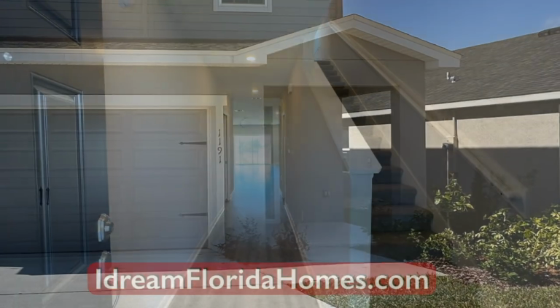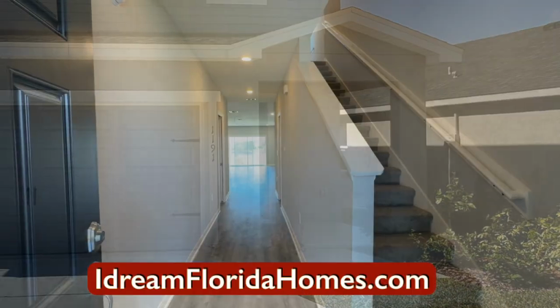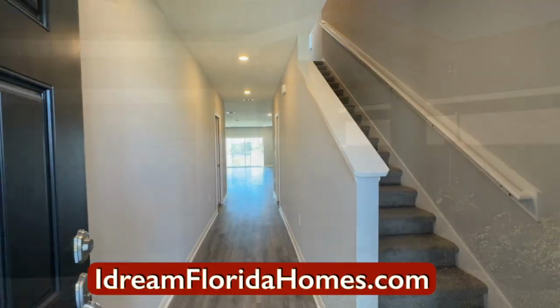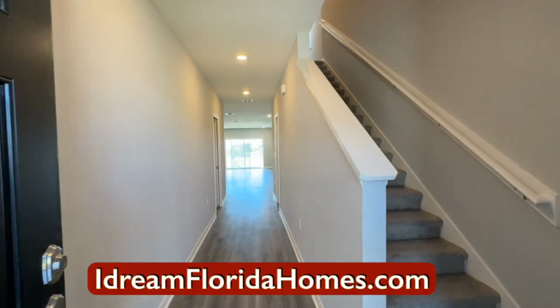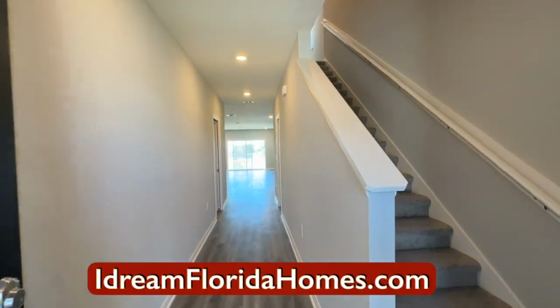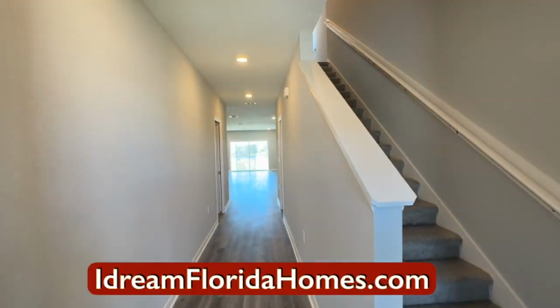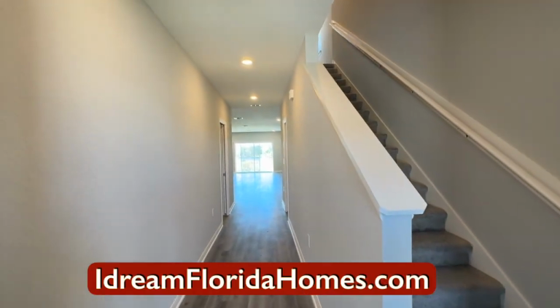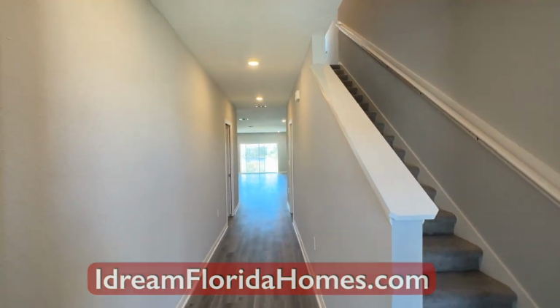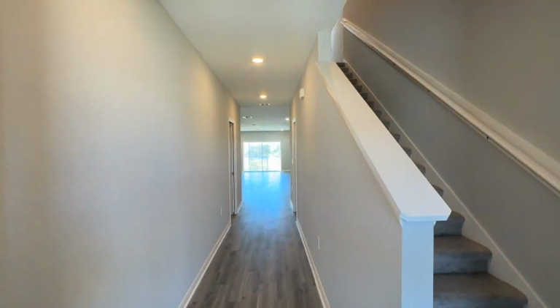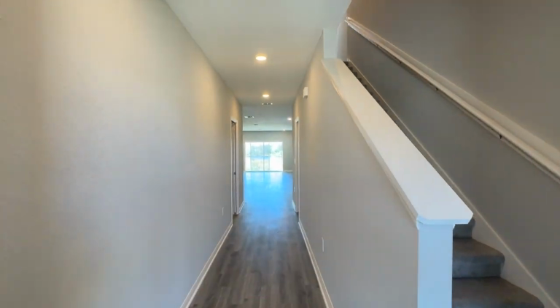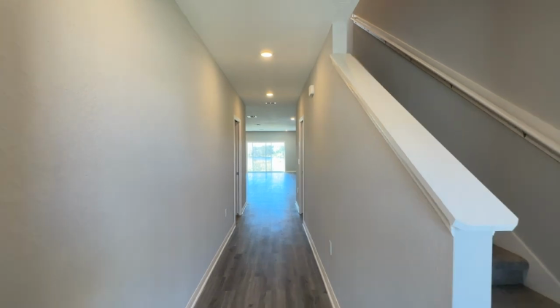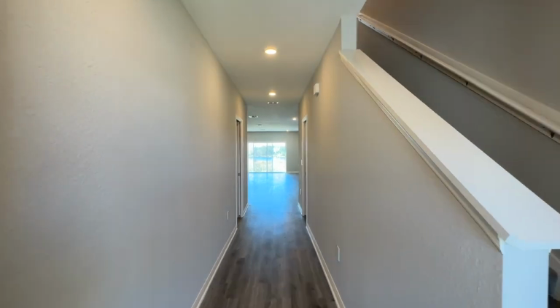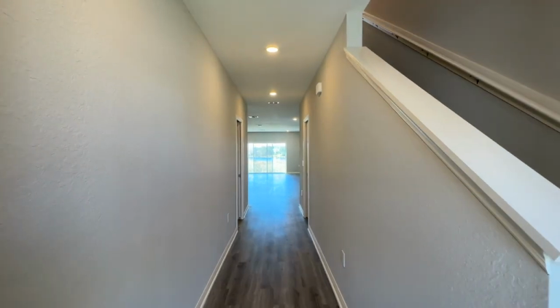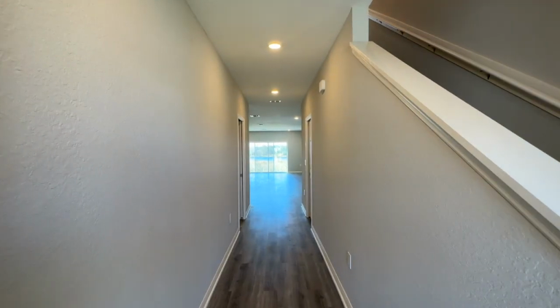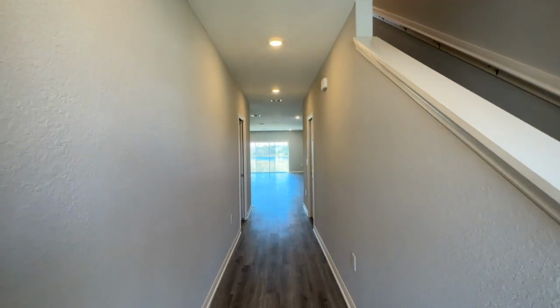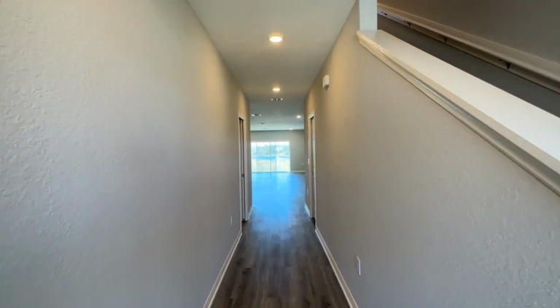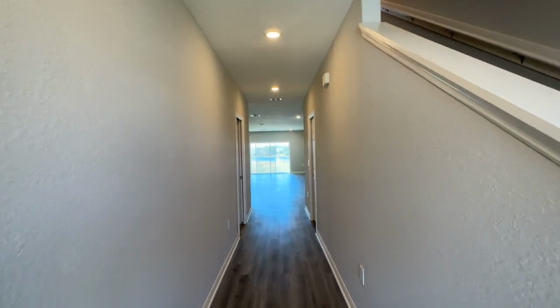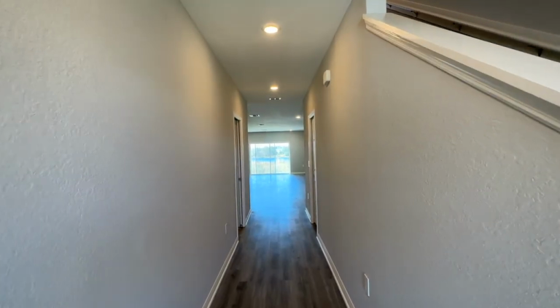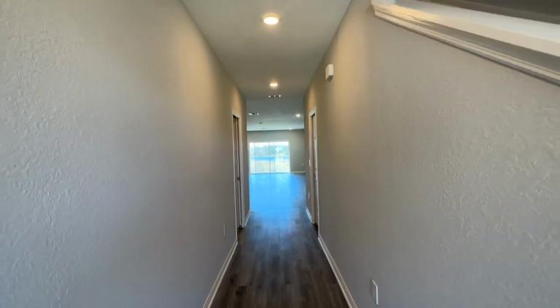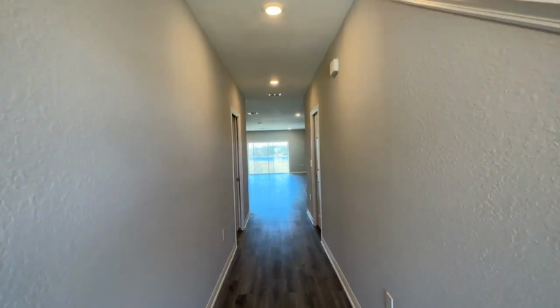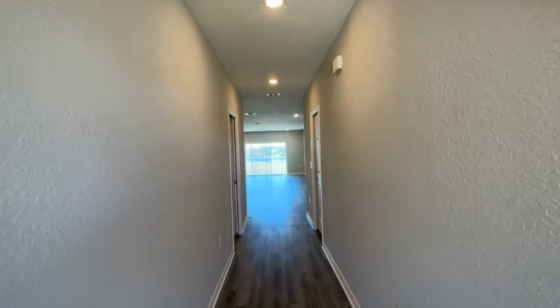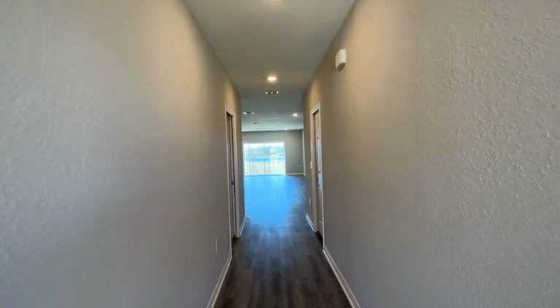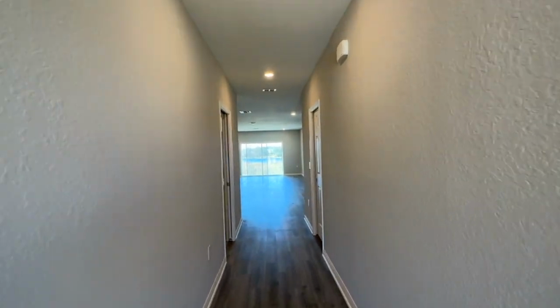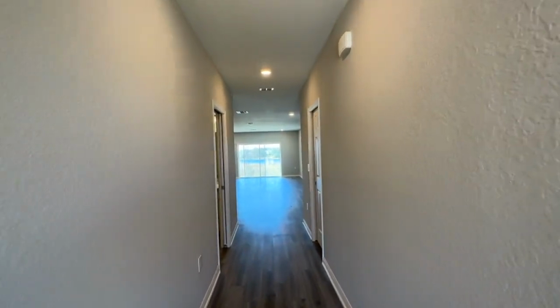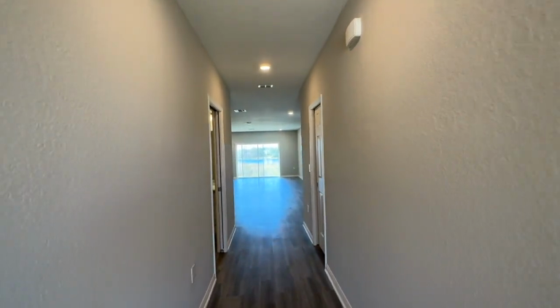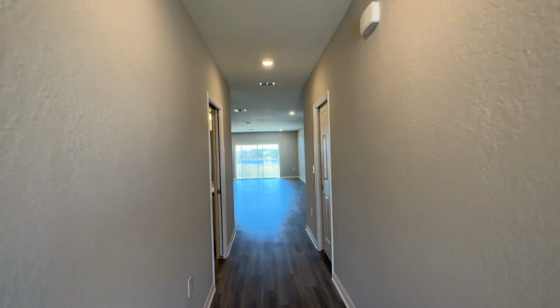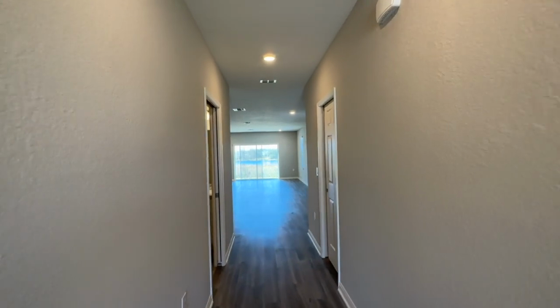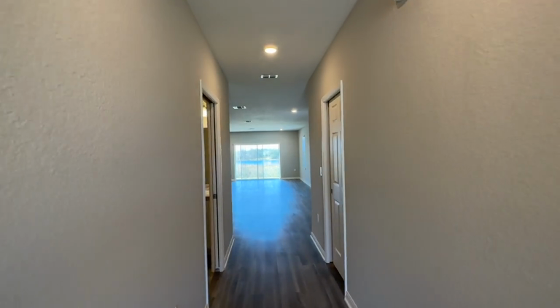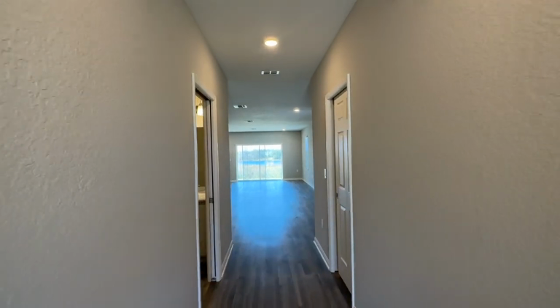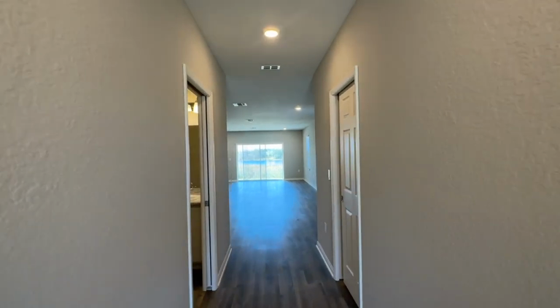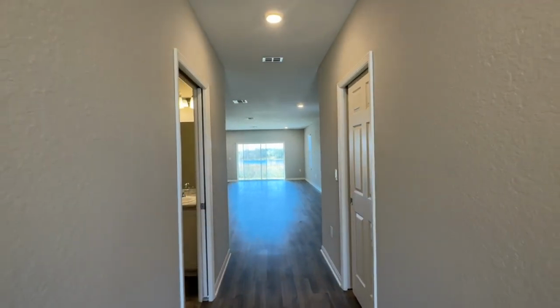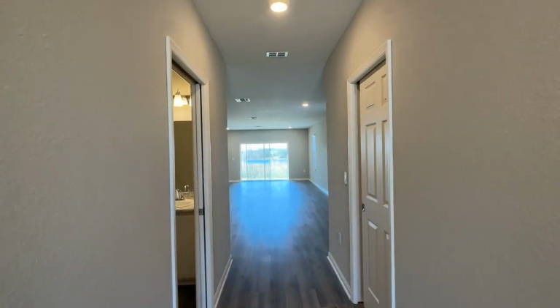Hello everyone, this is Neville Smith. As we enter this home, which is five bedrooms, three and a half bathrooms, let's check this out and see what we got.